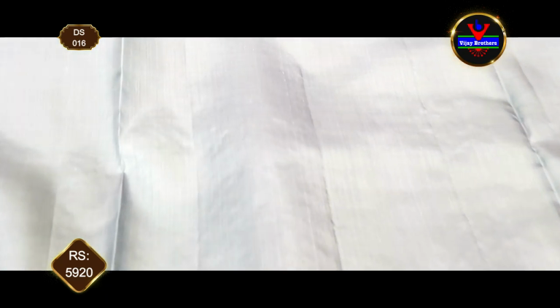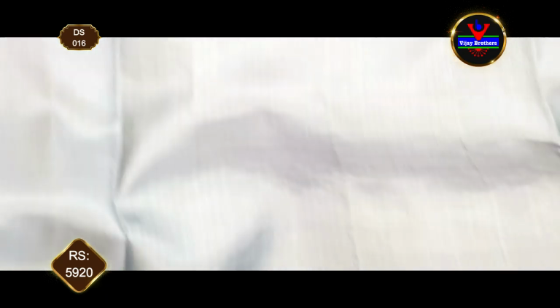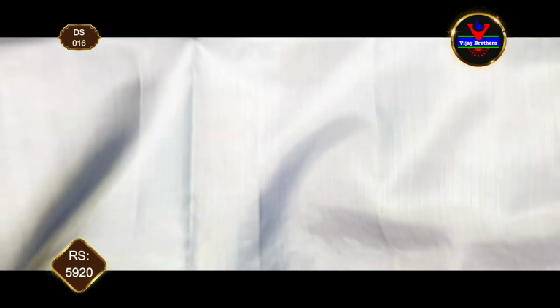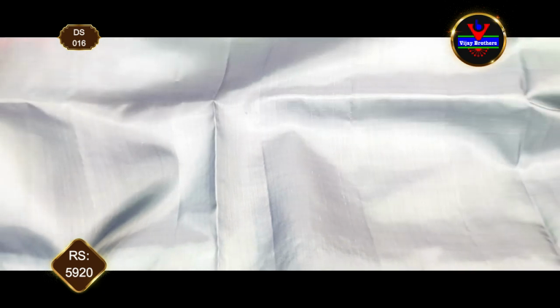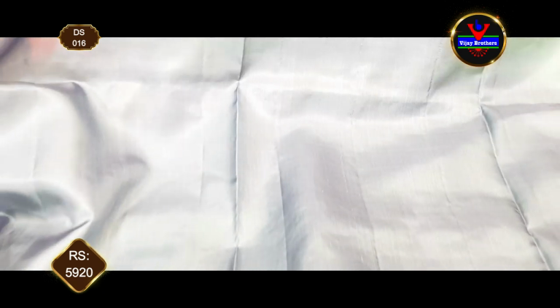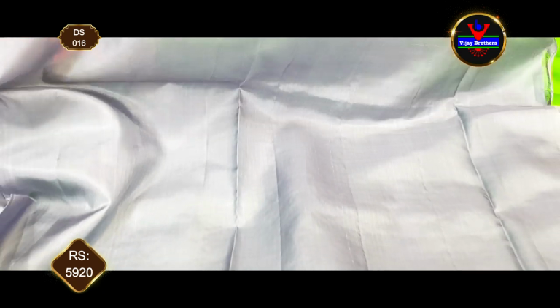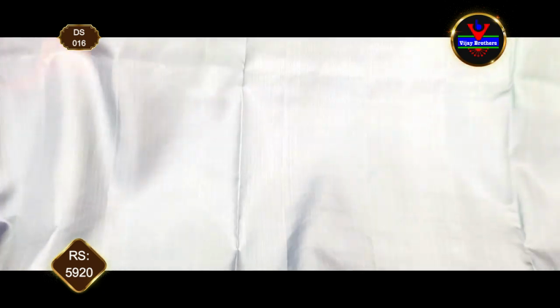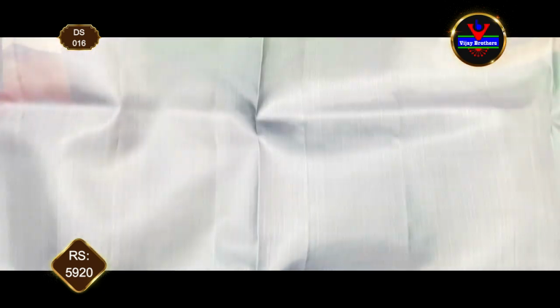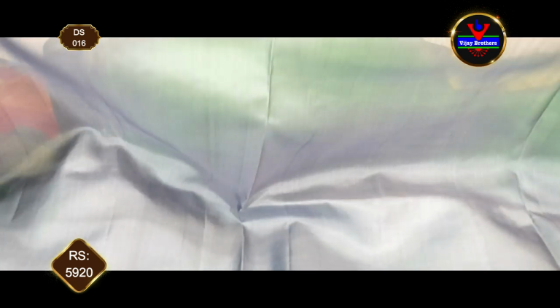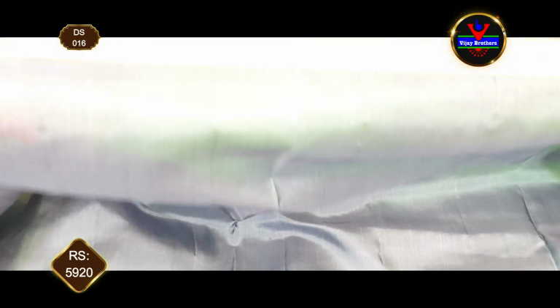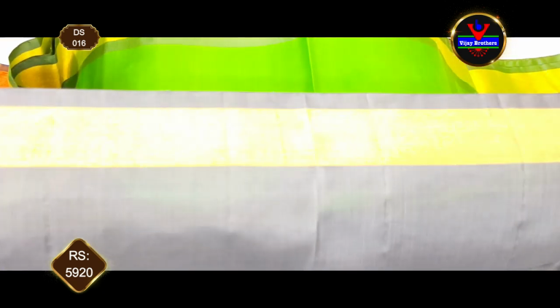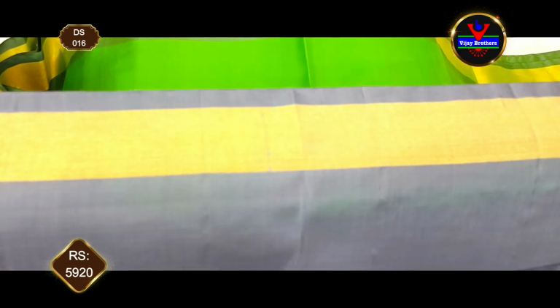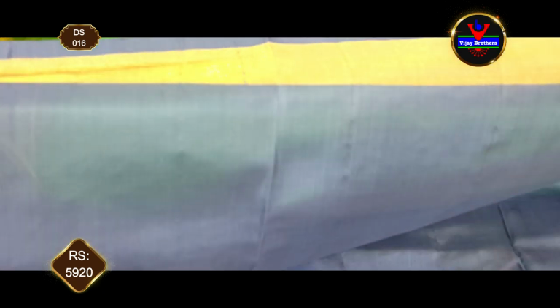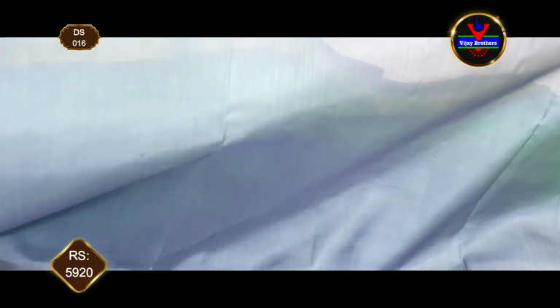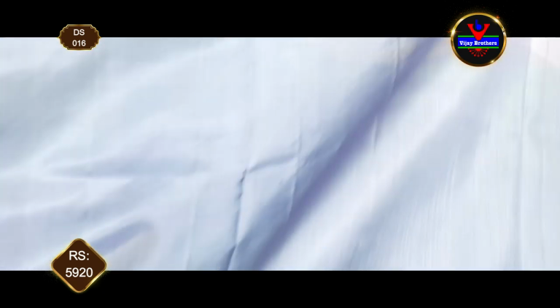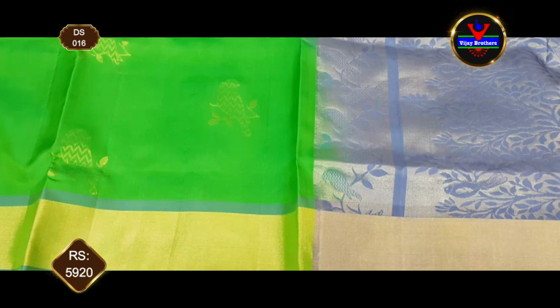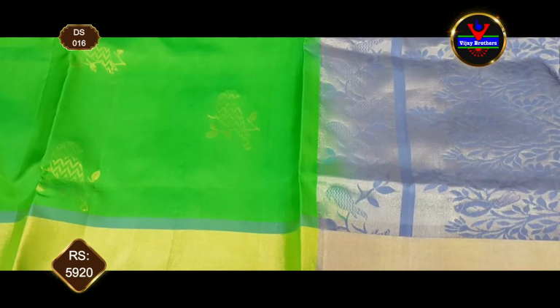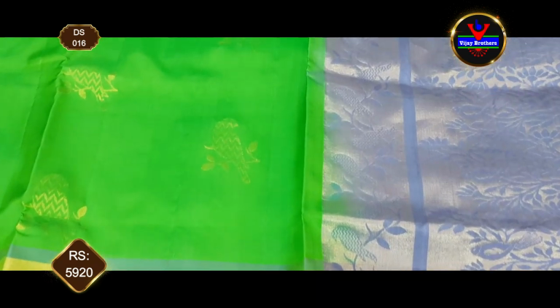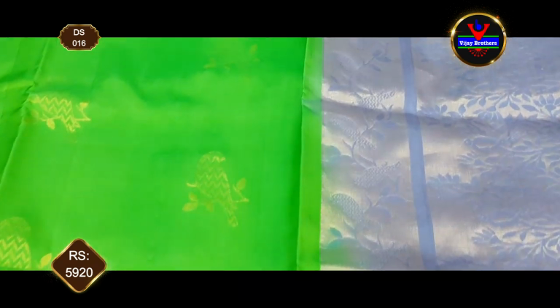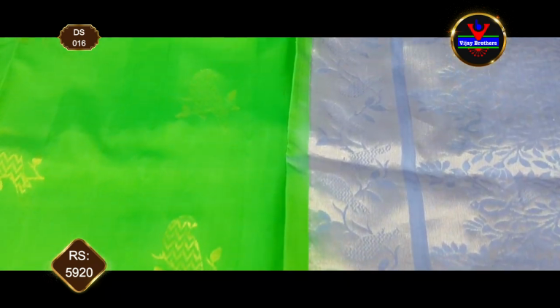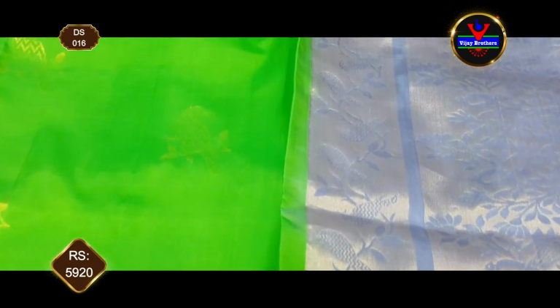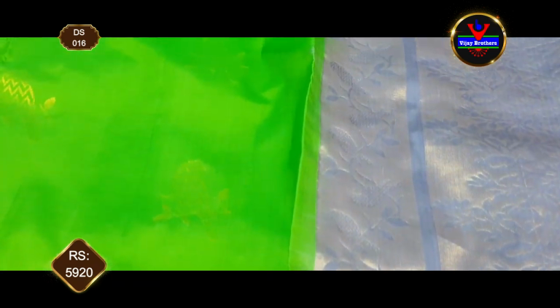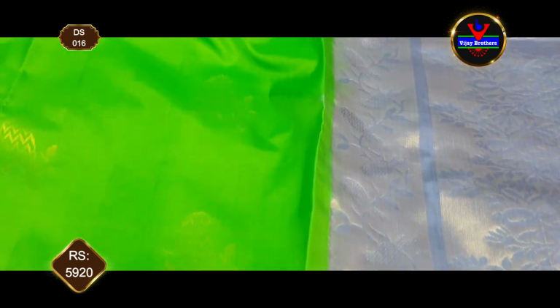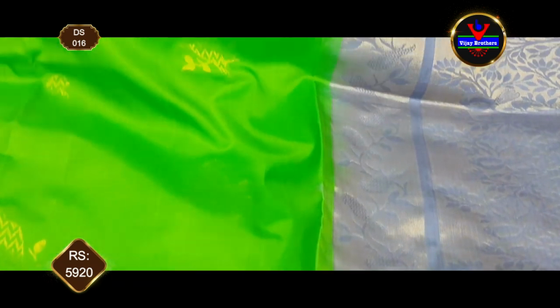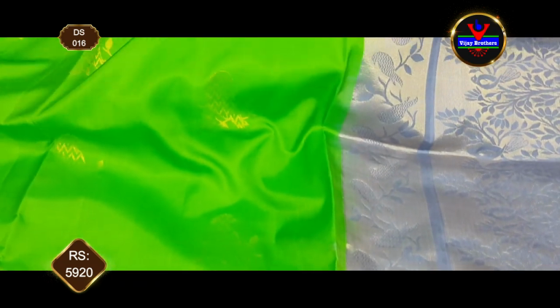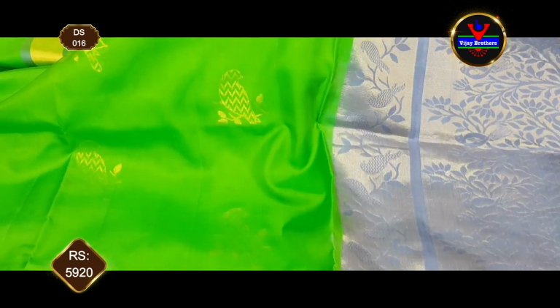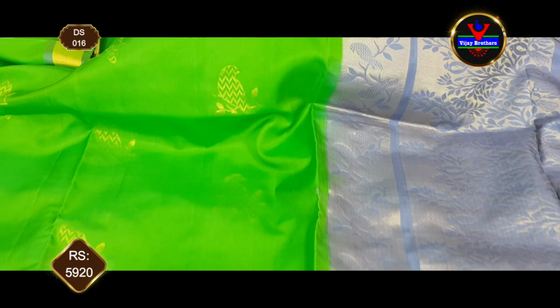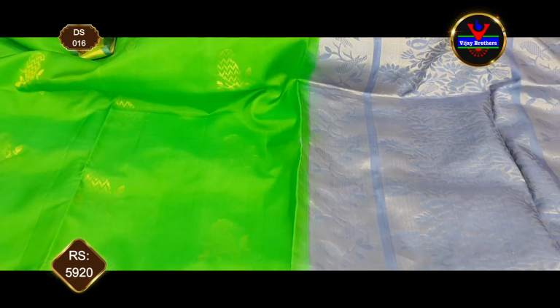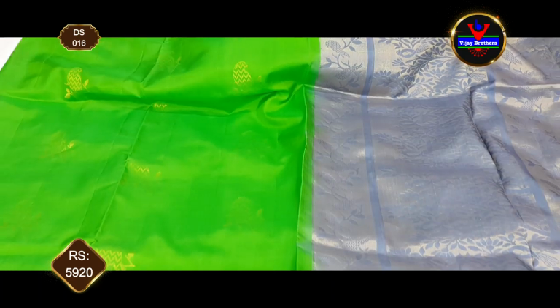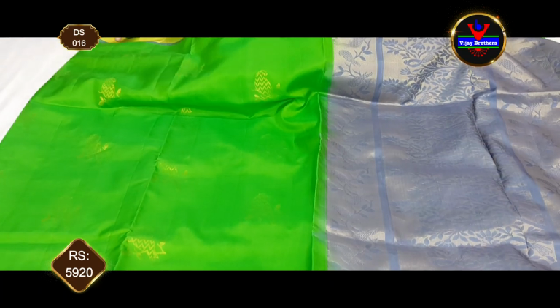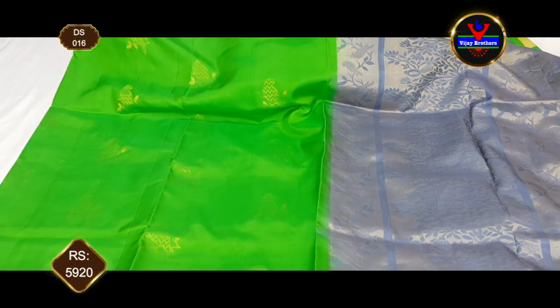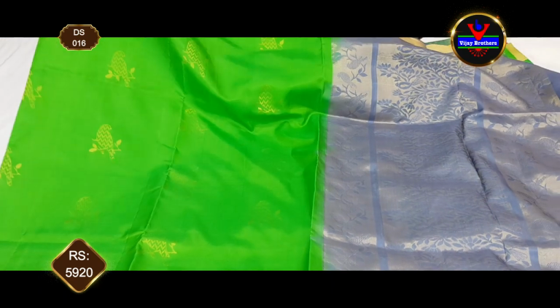We have a contrast color and we will continue to buy sleeves. For the sari, it costs 5,920 rs. It has a beautiful sari and Diwali exclusive collection.